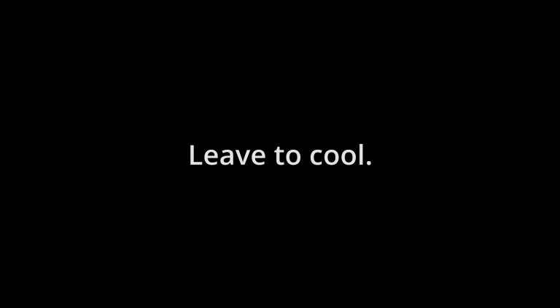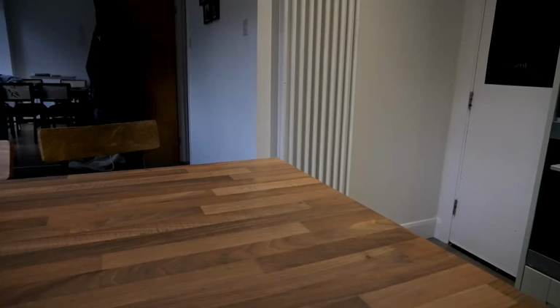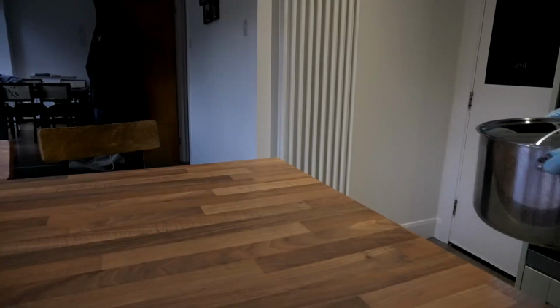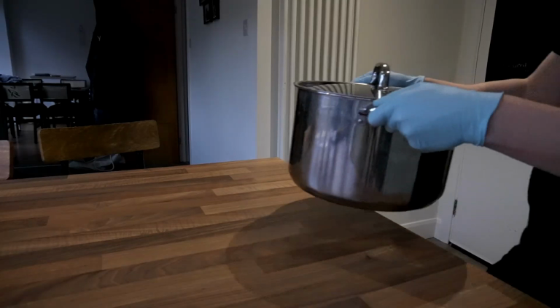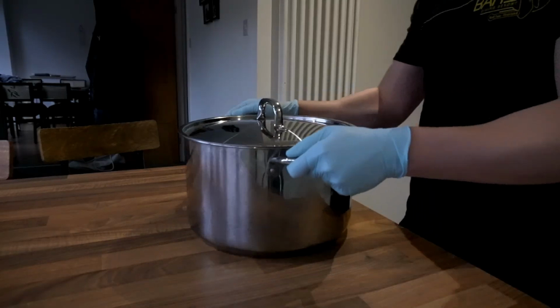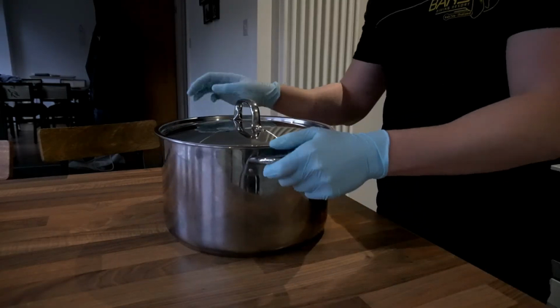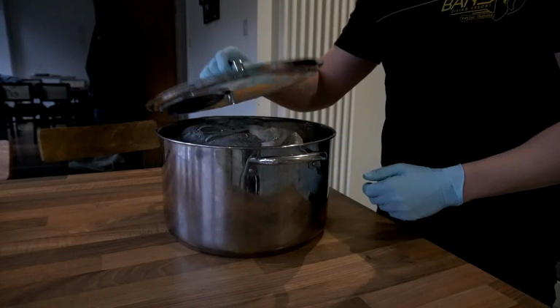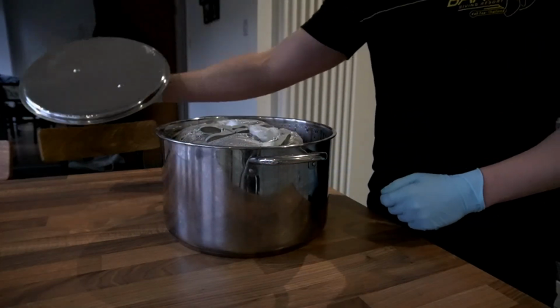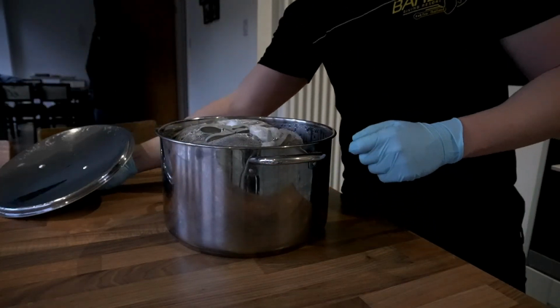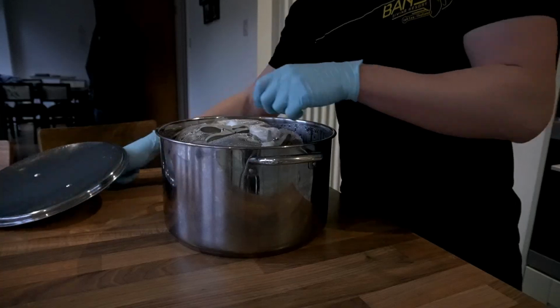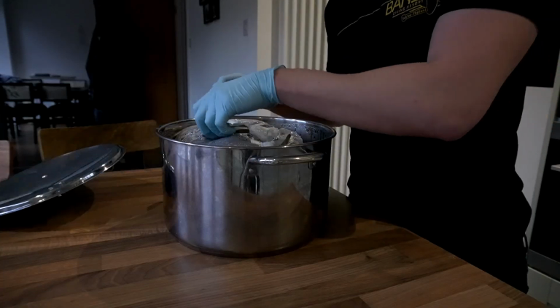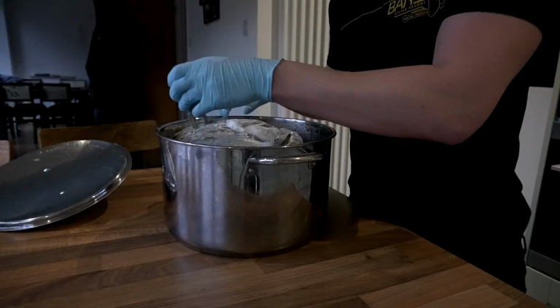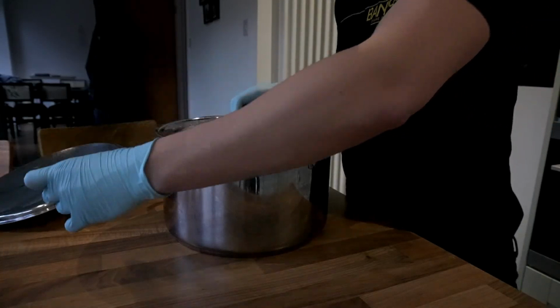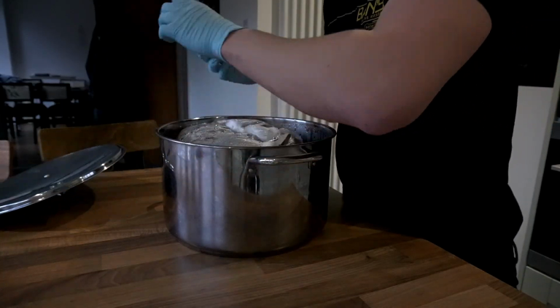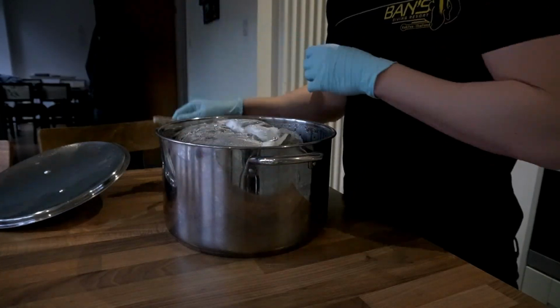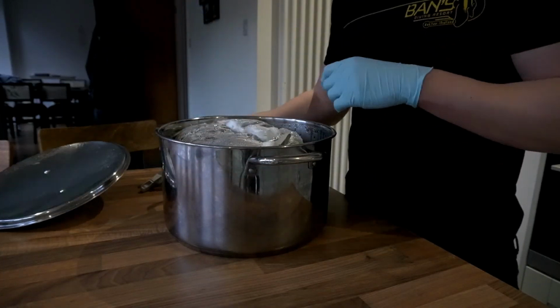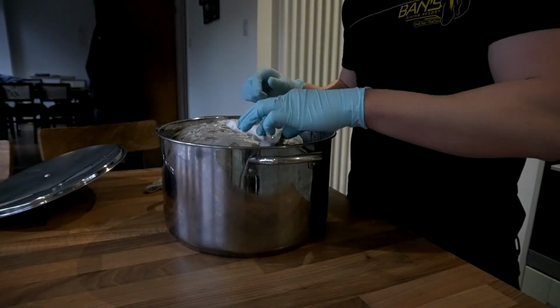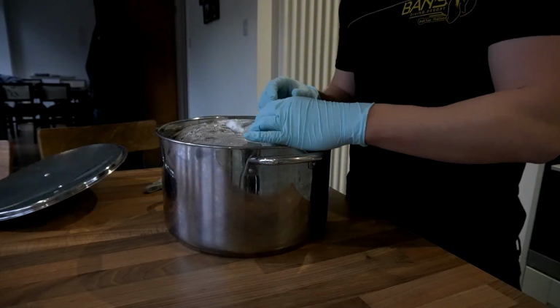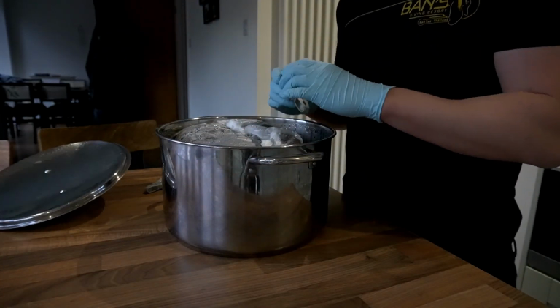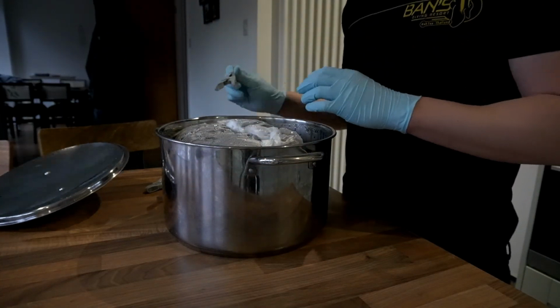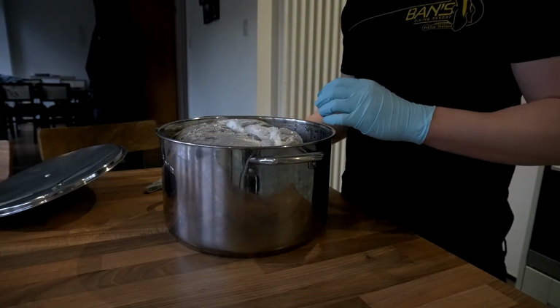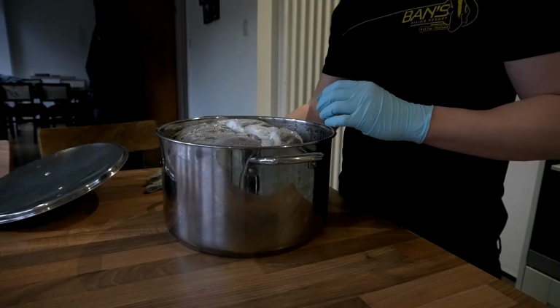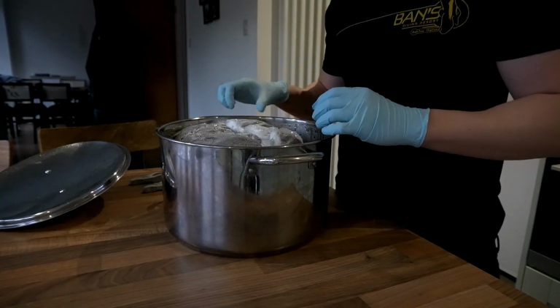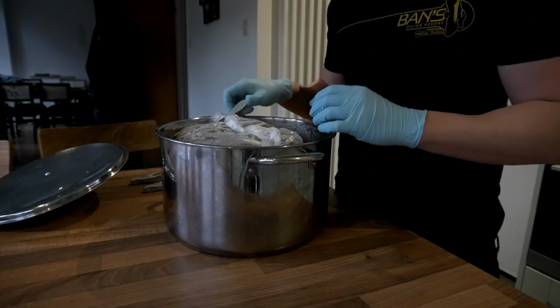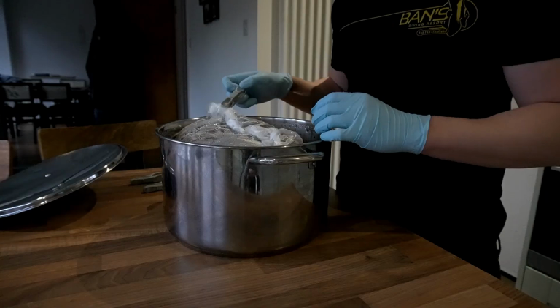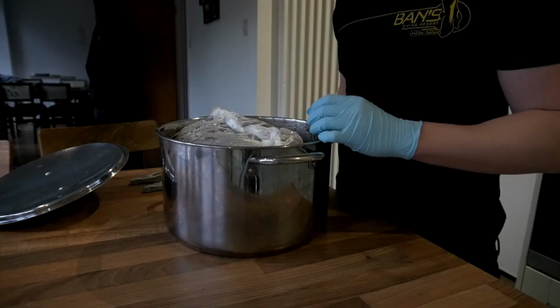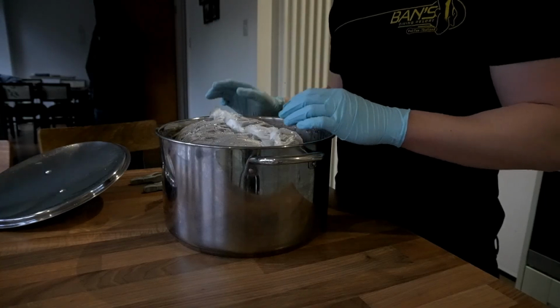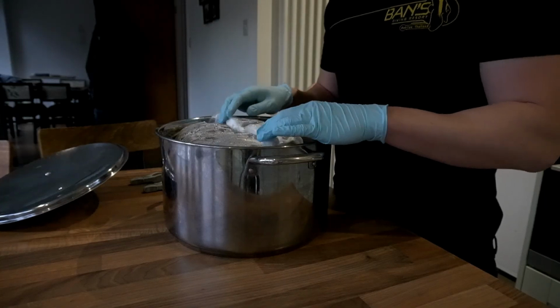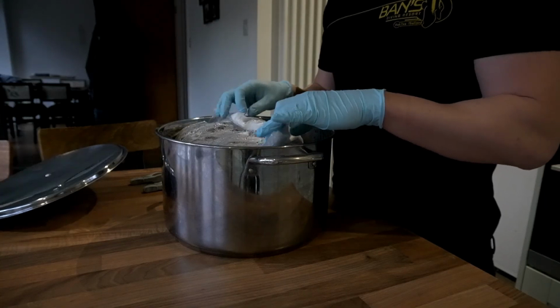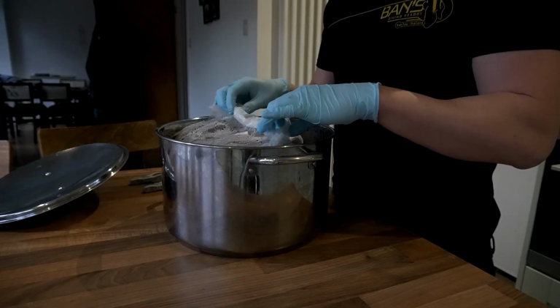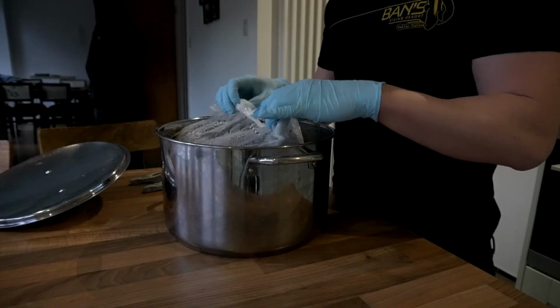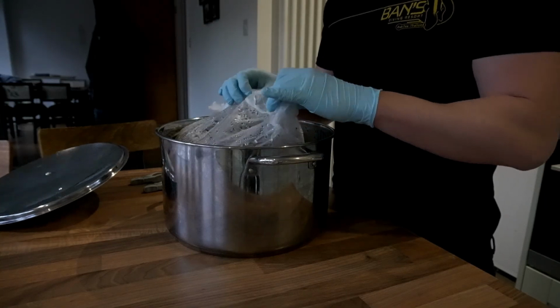The next day when the substrate has cooled down, you can just add your grain spawn directly into the bags and then pour the bags out into the mono tubs.